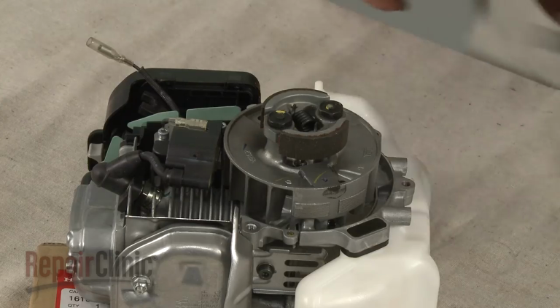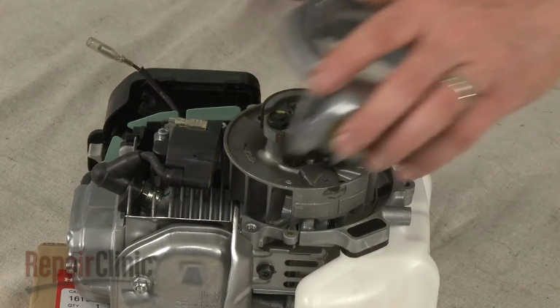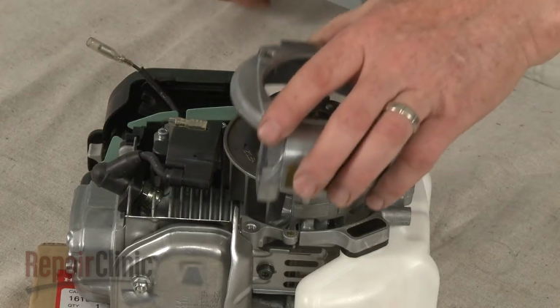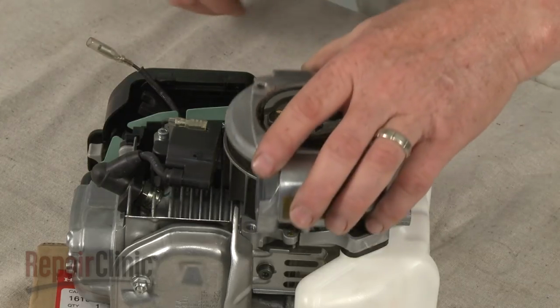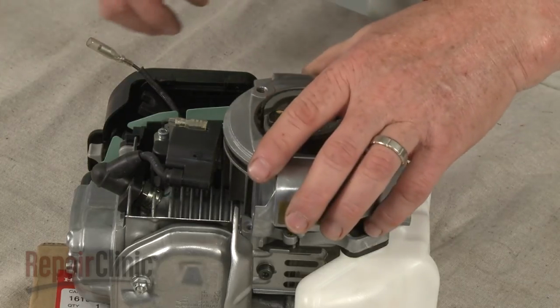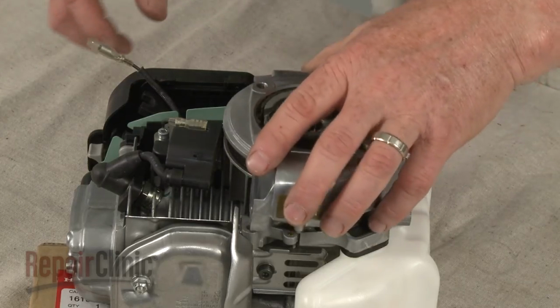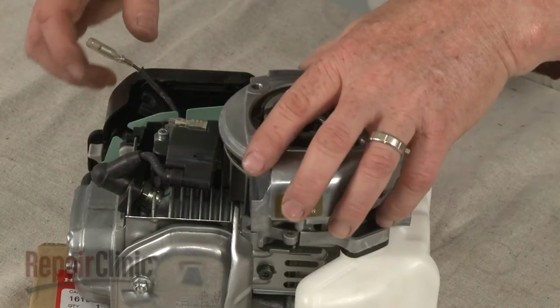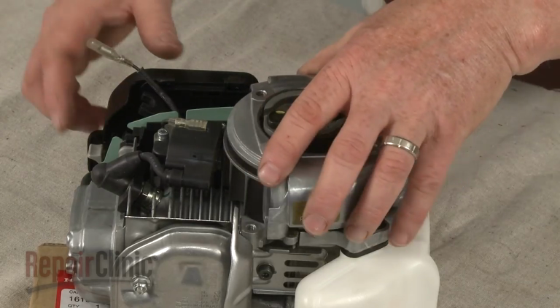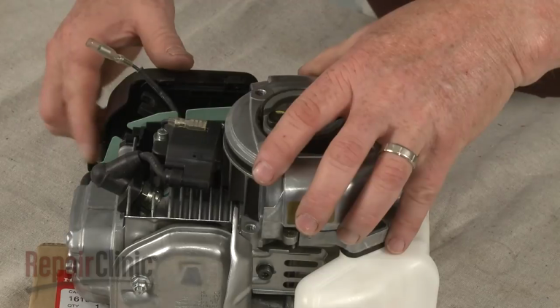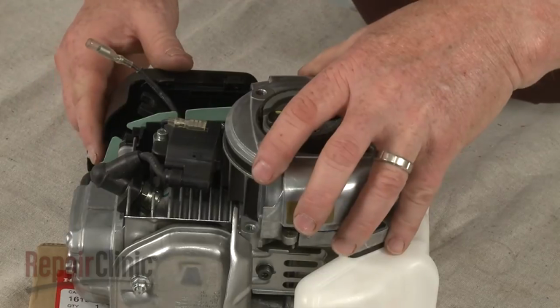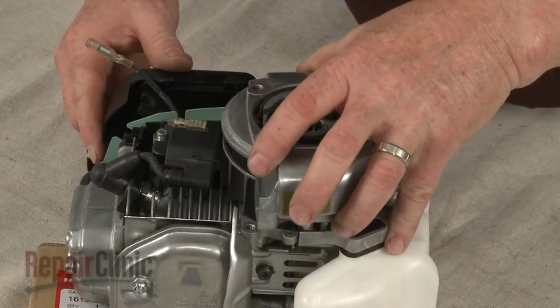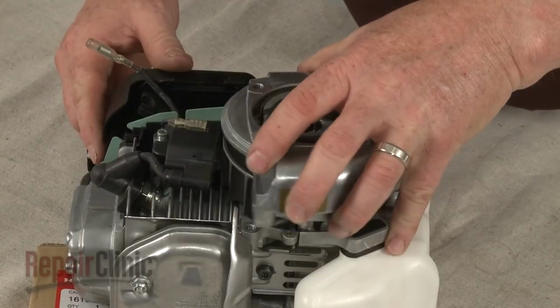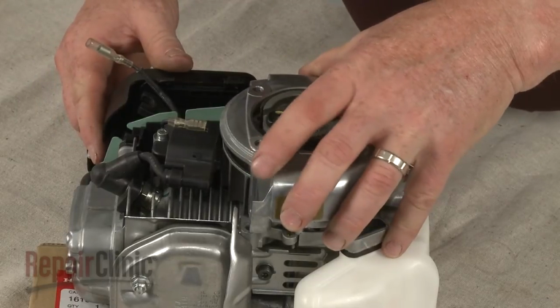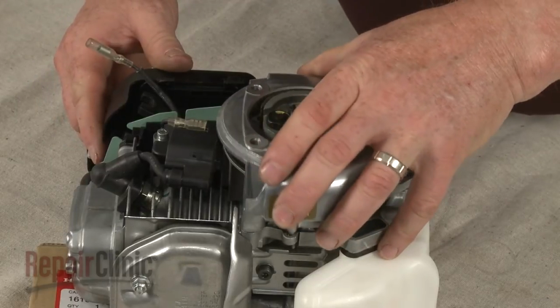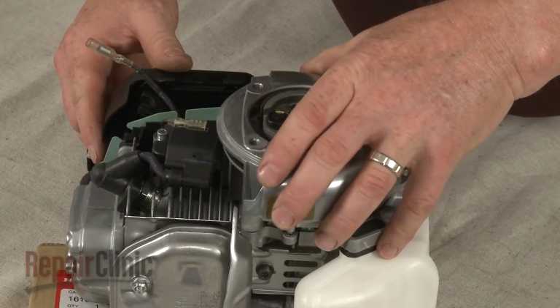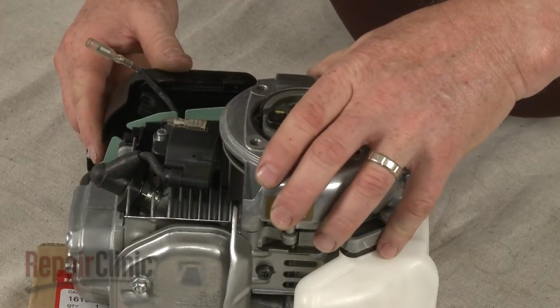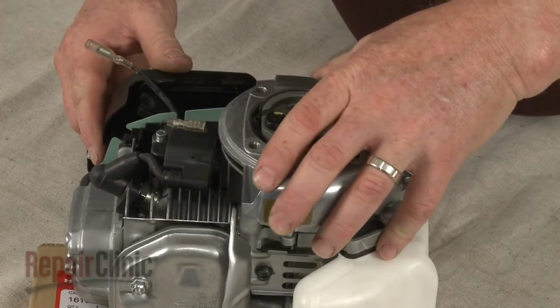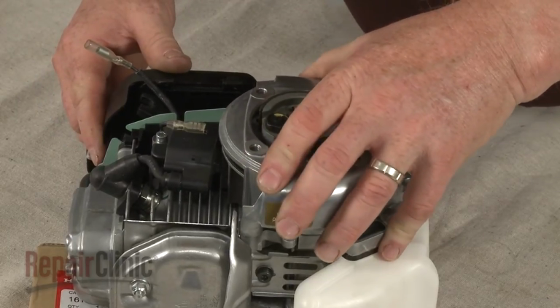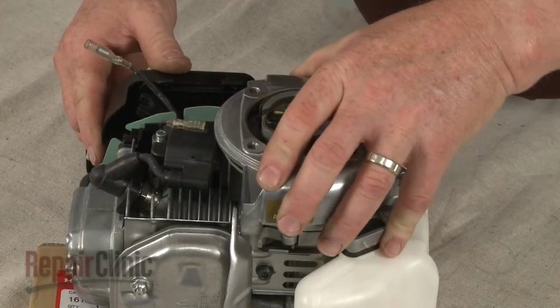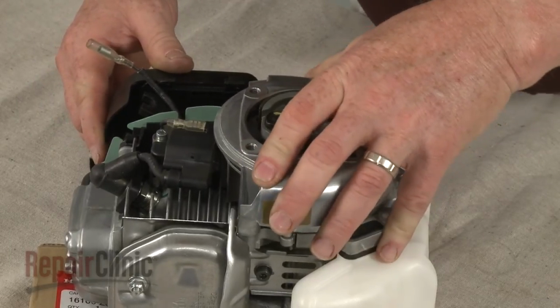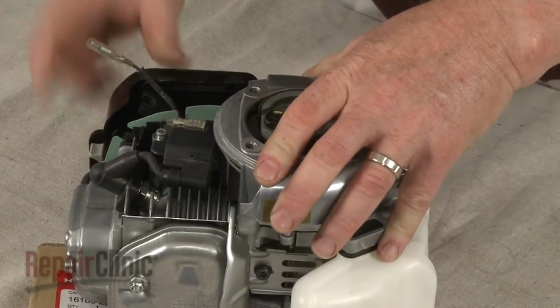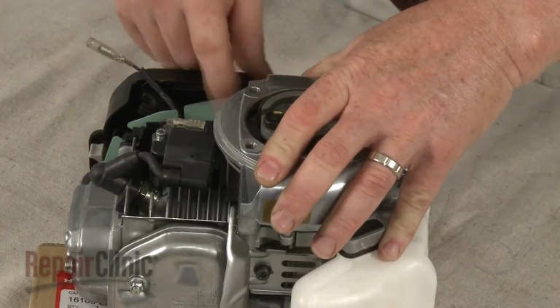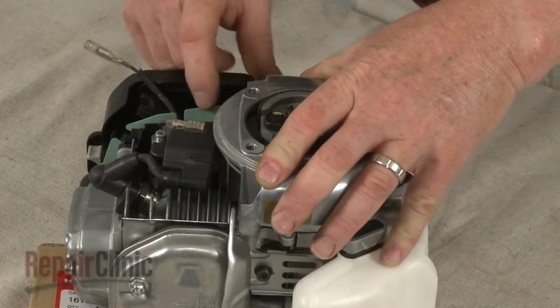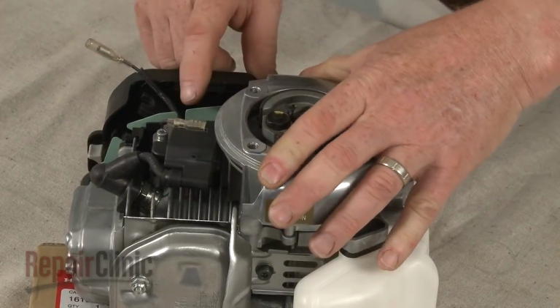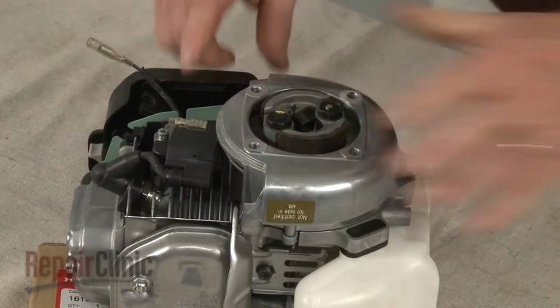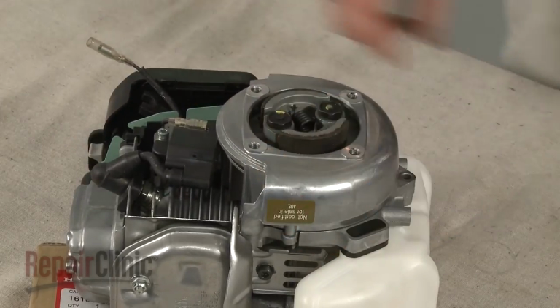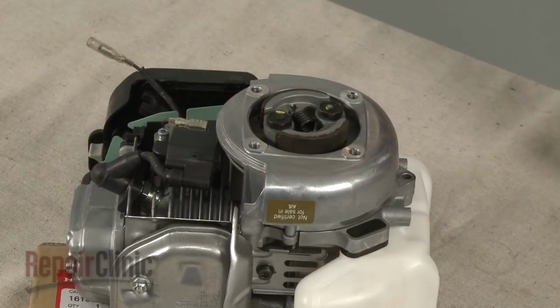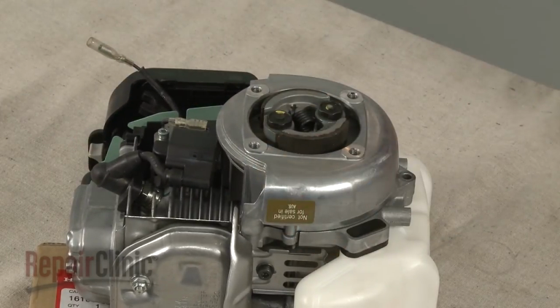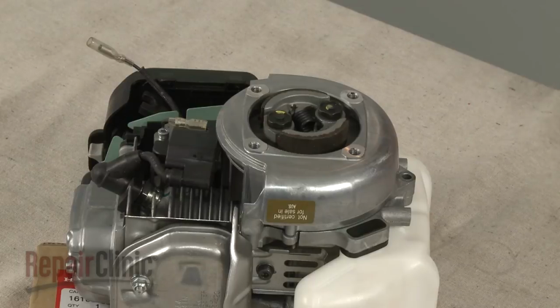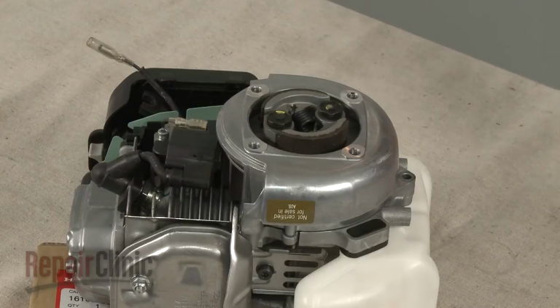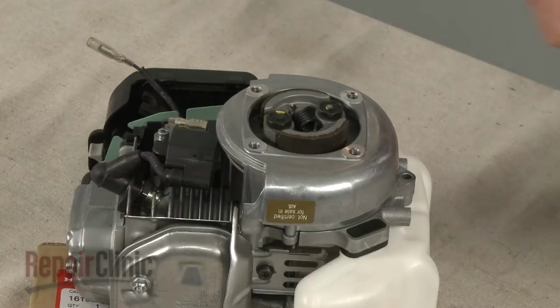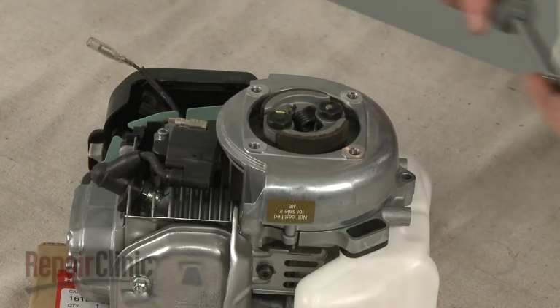Realign the flywheel housing. Re-thread and tighten the mounting screws.